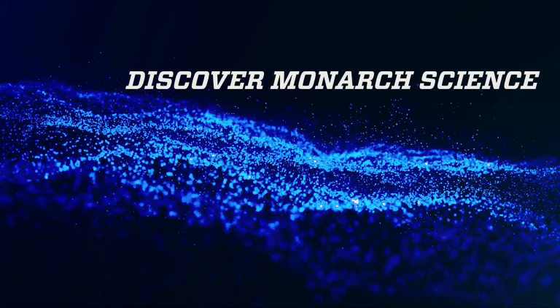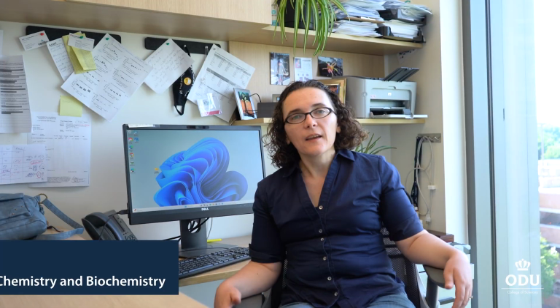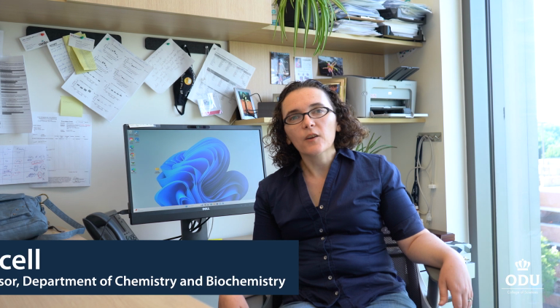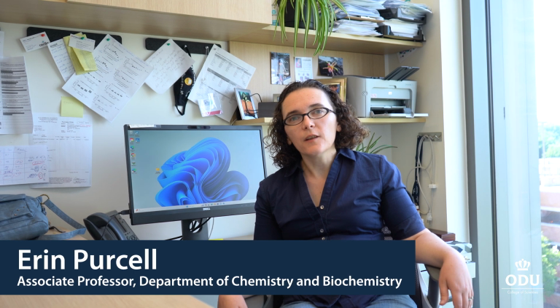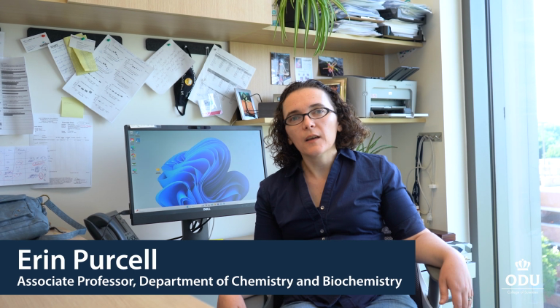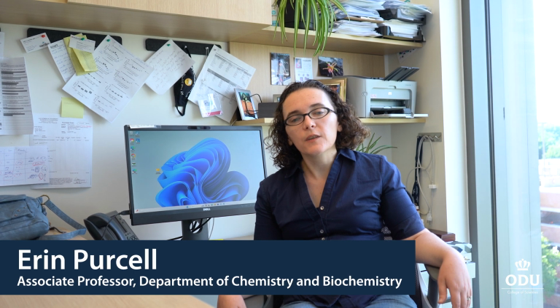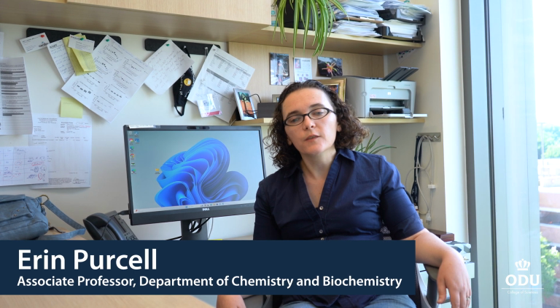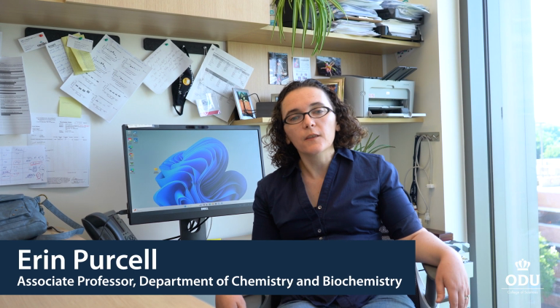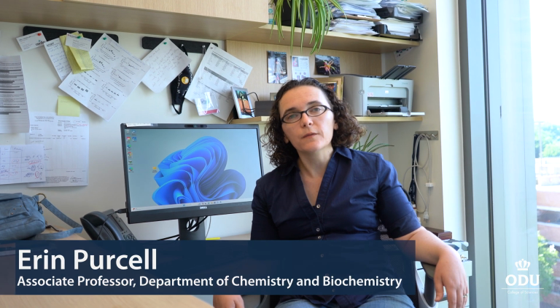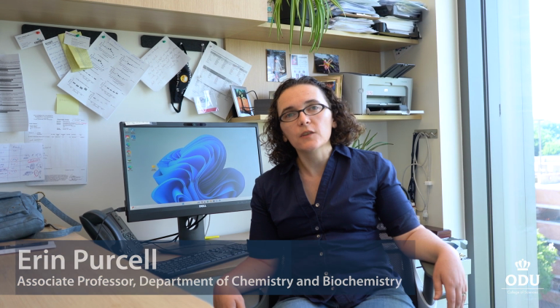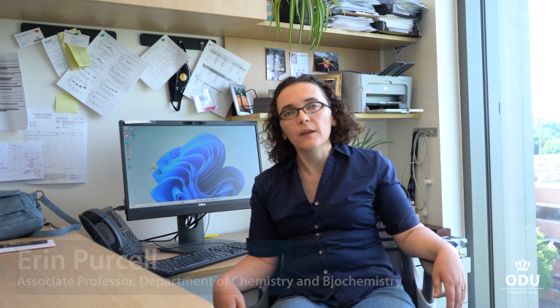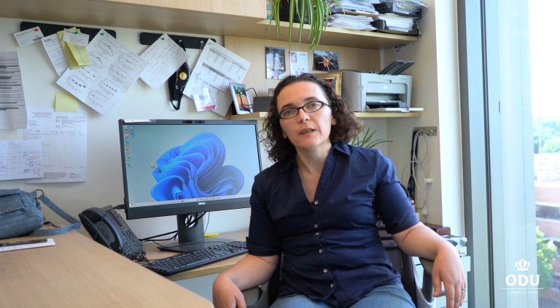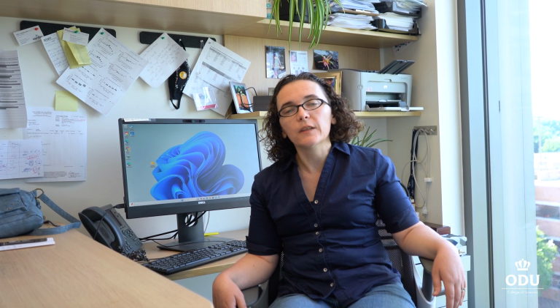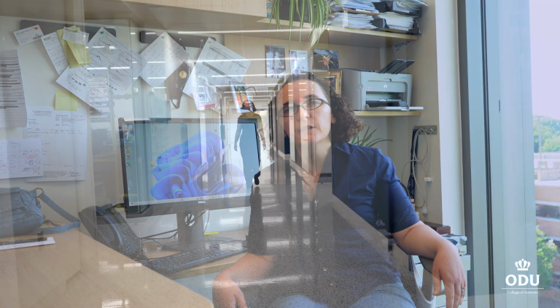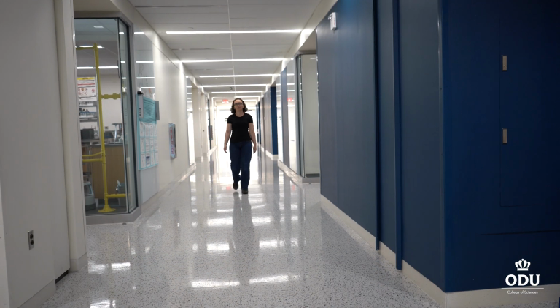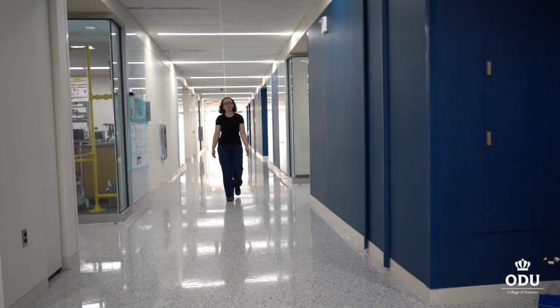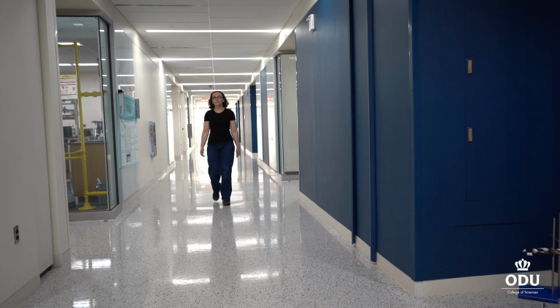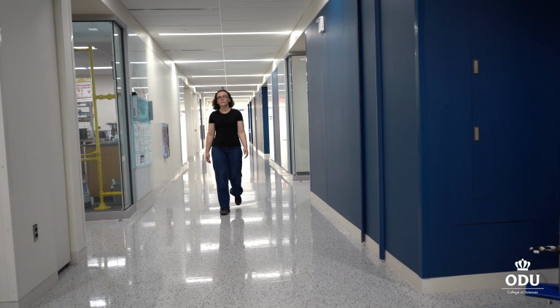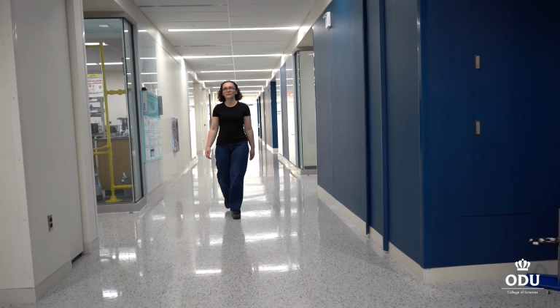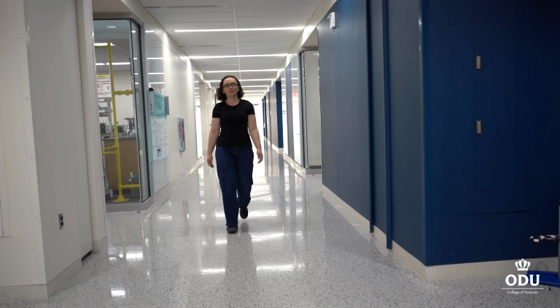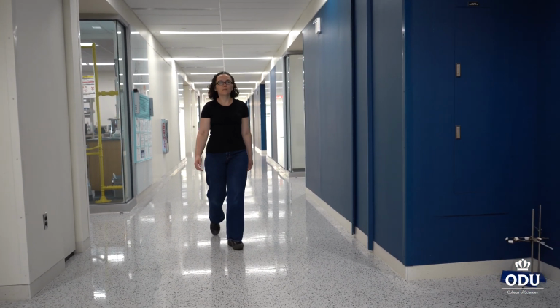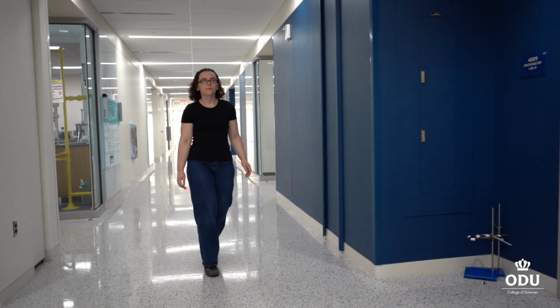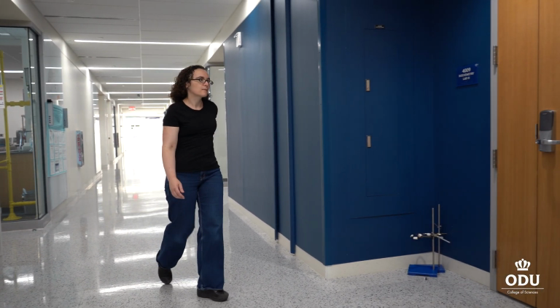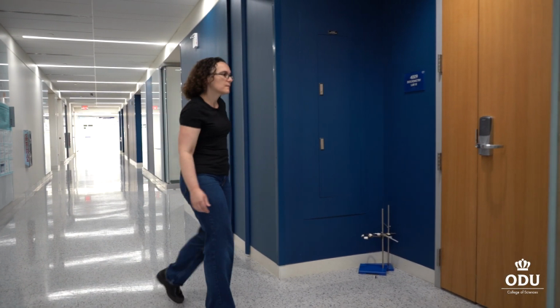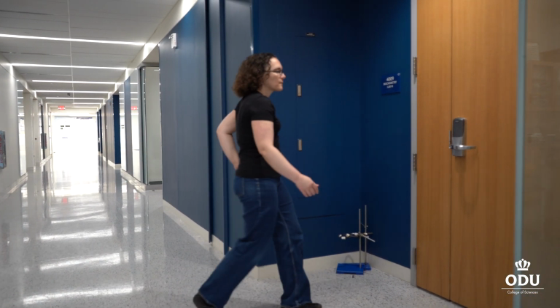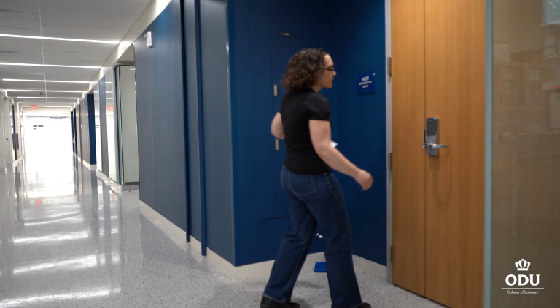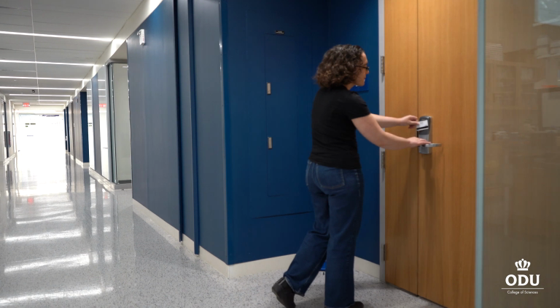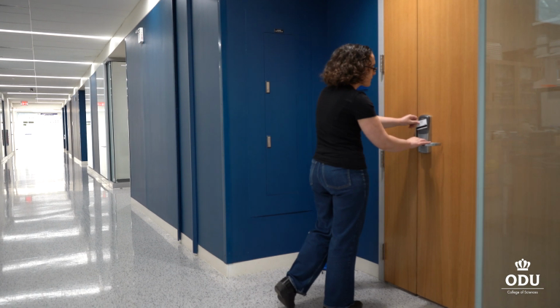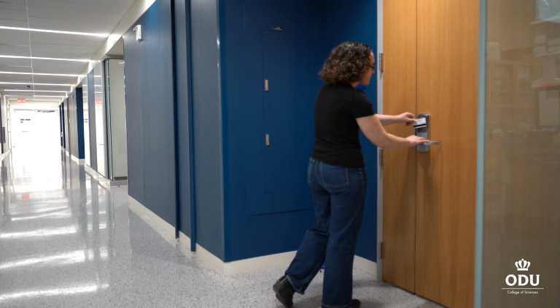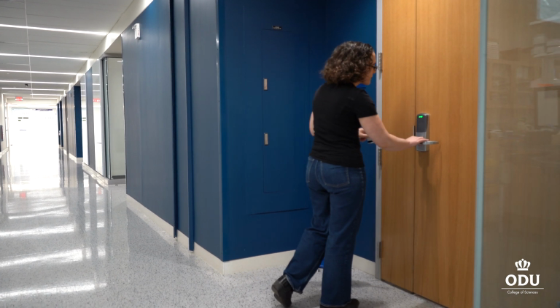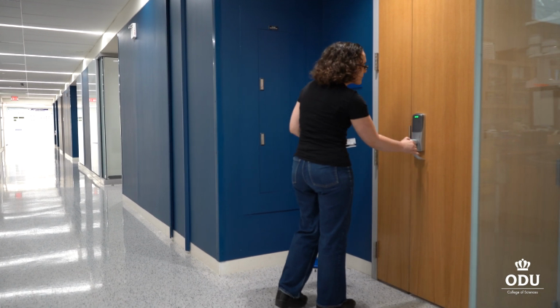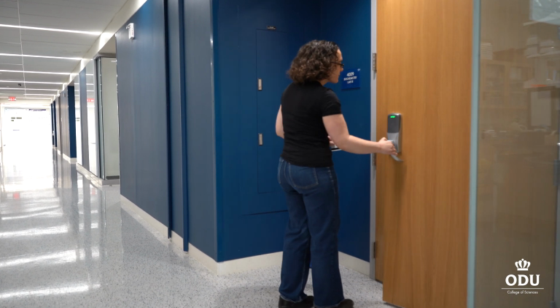Hi, I'm Erin Purcell. I'm an associate professor in the Department of Chemistry and Biochemistry at Old Dominion University. My background, my PhD, was in protein biochemistry and biophysics, studying signal transduction proteins.